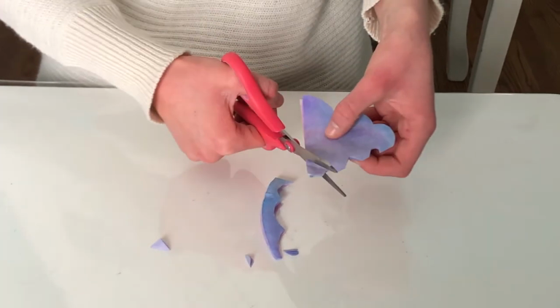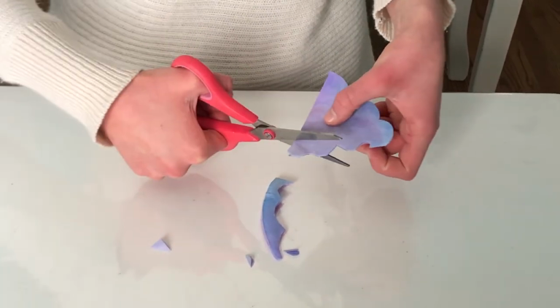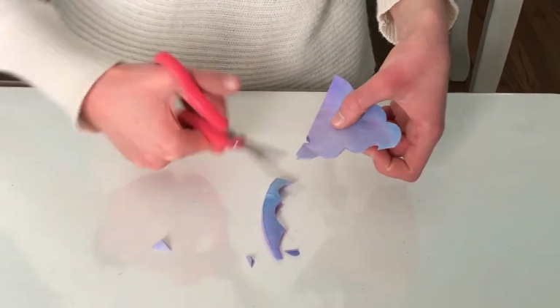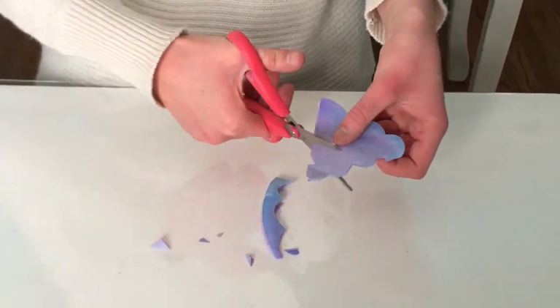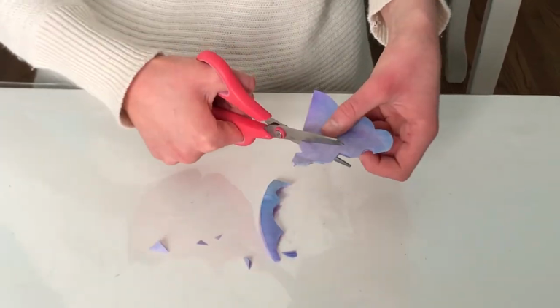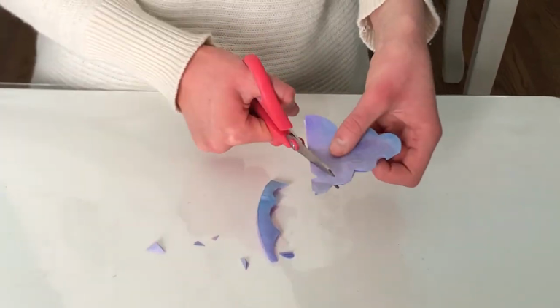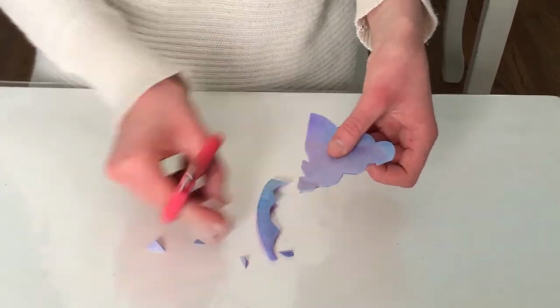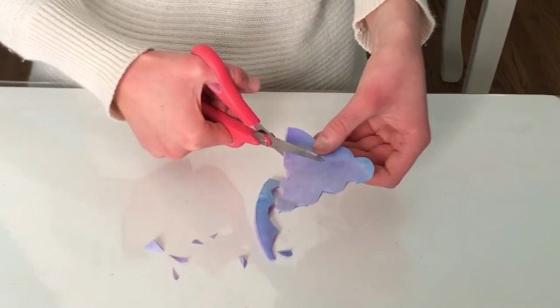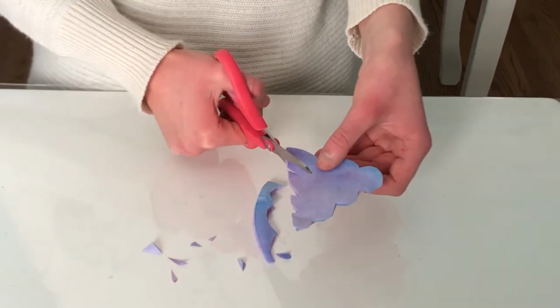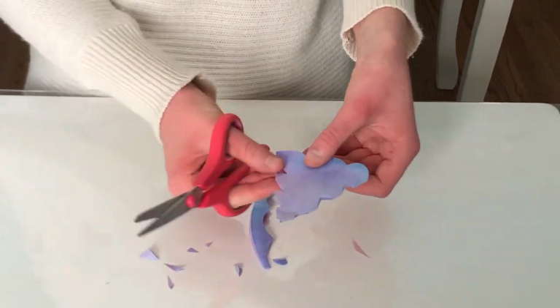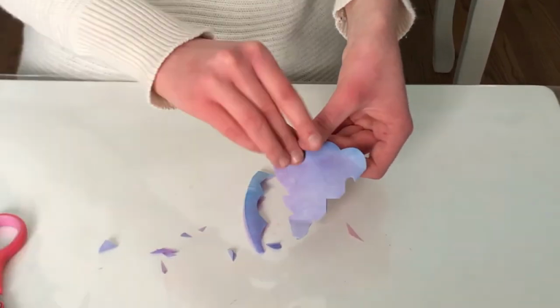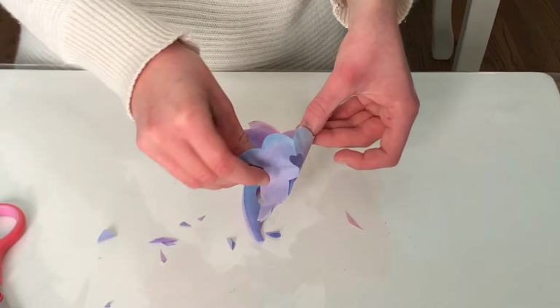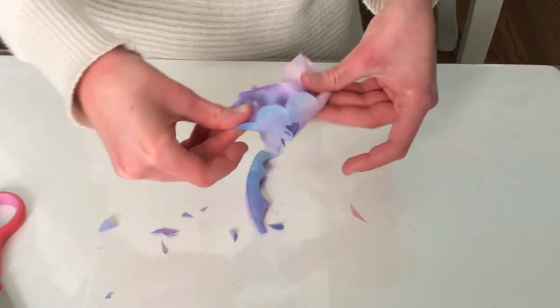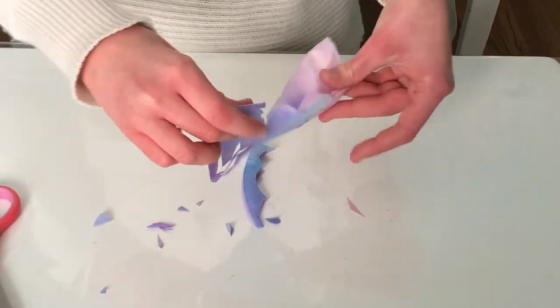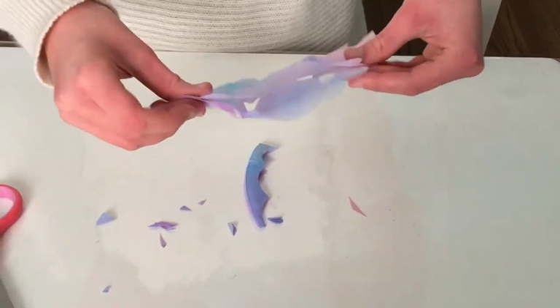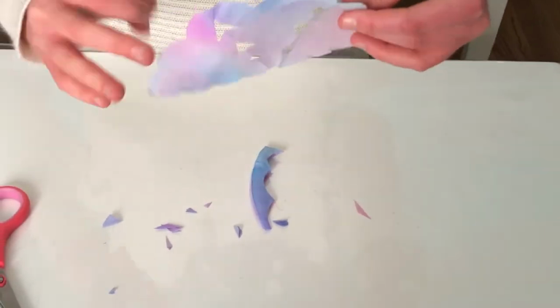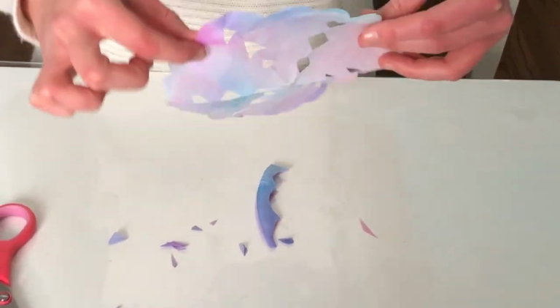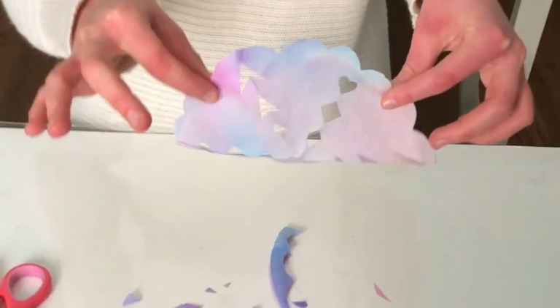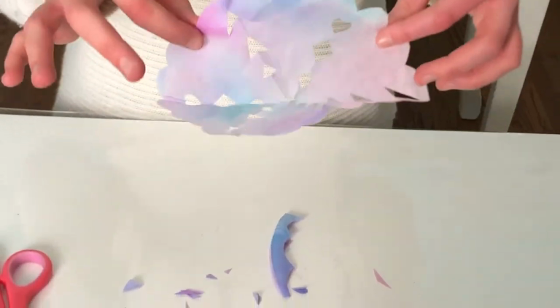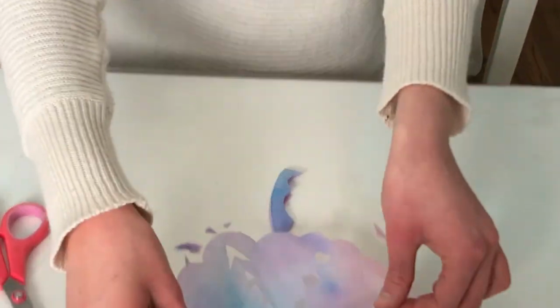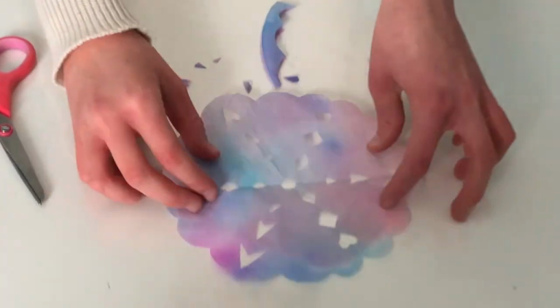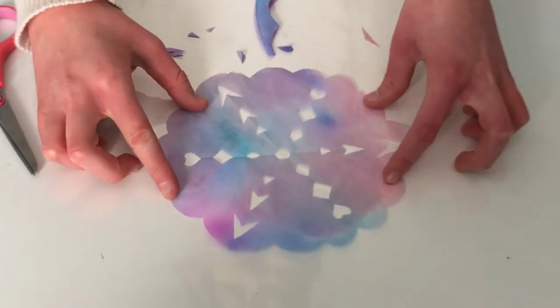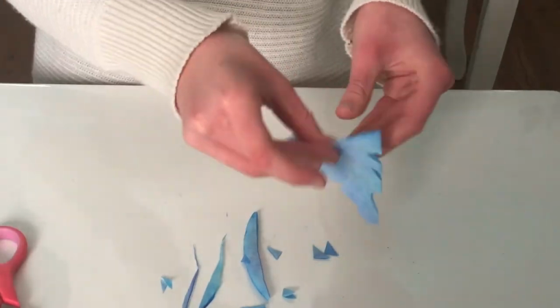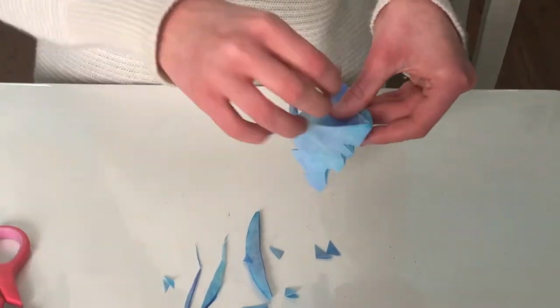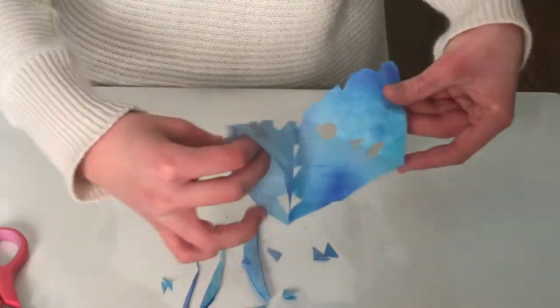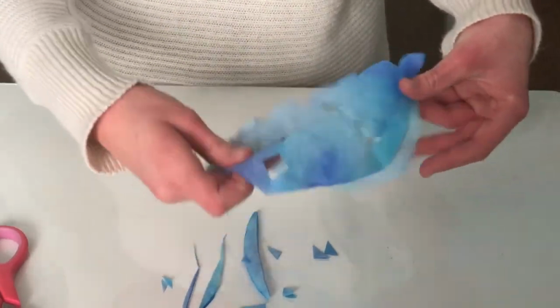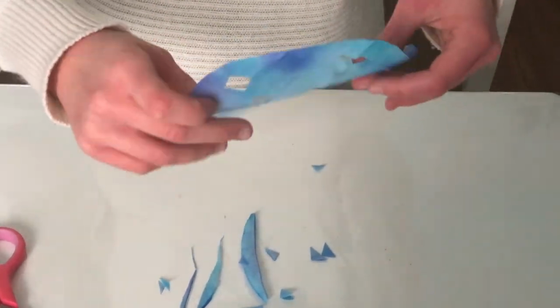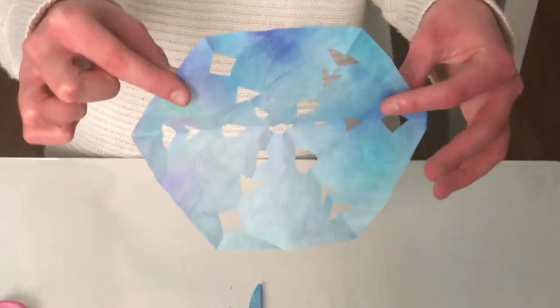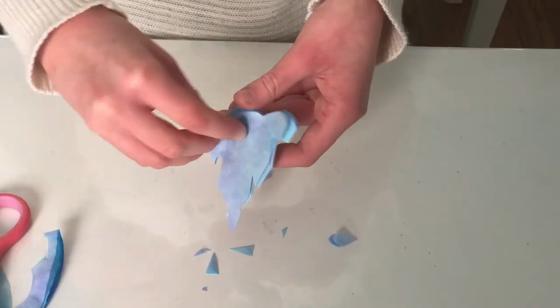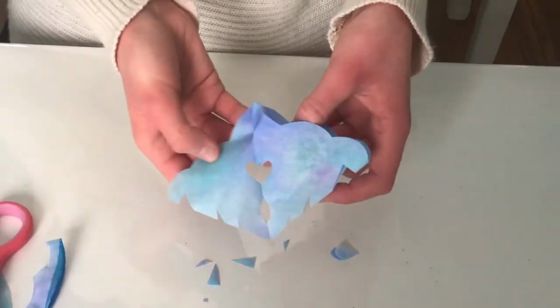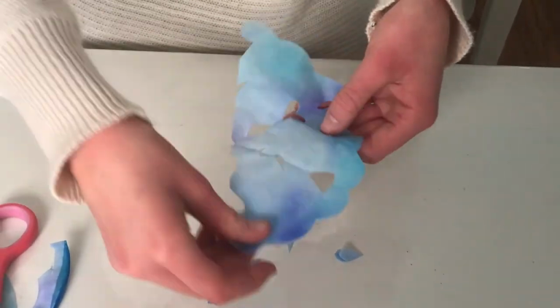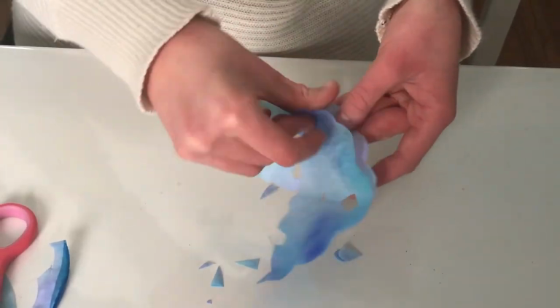In order to create a shape, only cut out half of that shape. When you open your coffee filter back up, you'll see the whole symmetrical shape. Once you've finished cutting, unfold your coffee filter and take a look at your awesome snowflake.